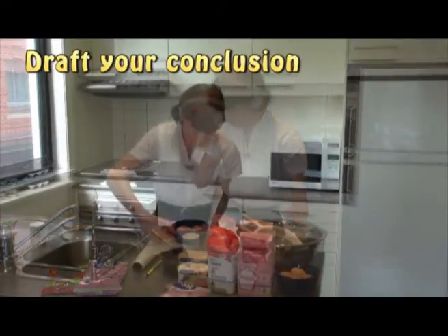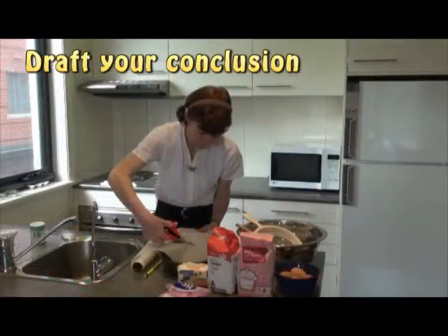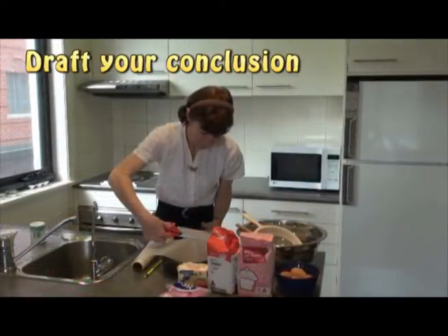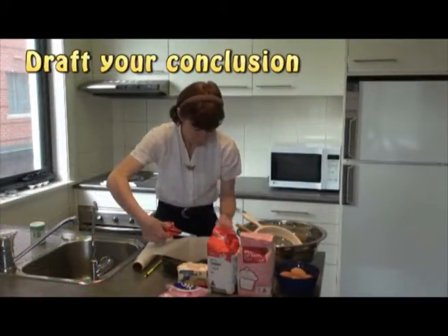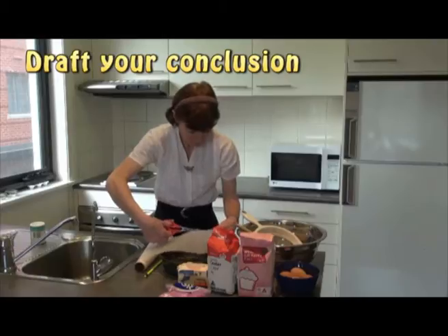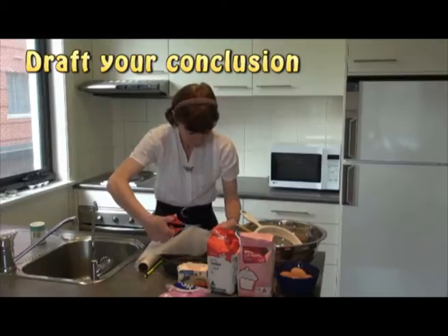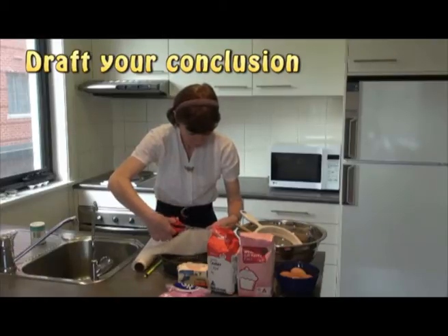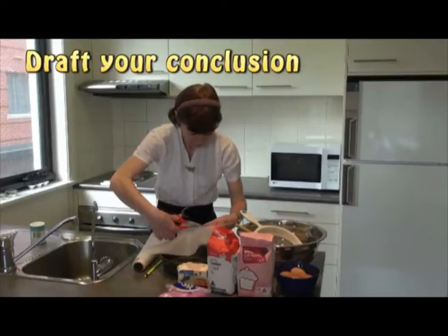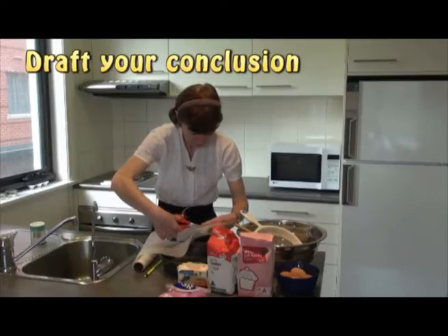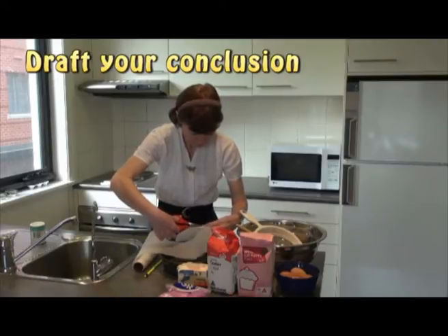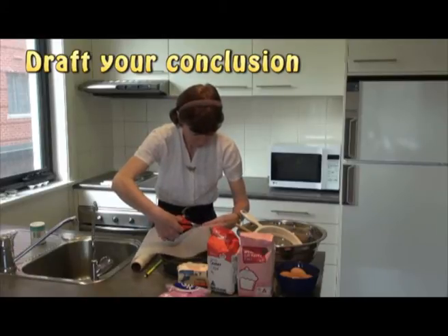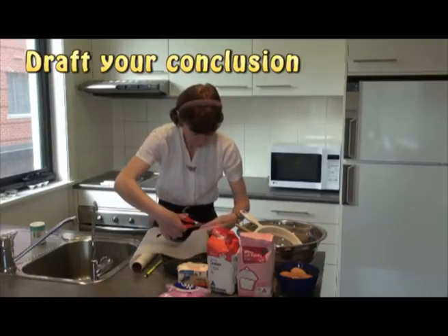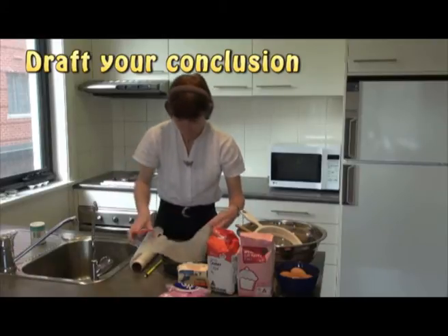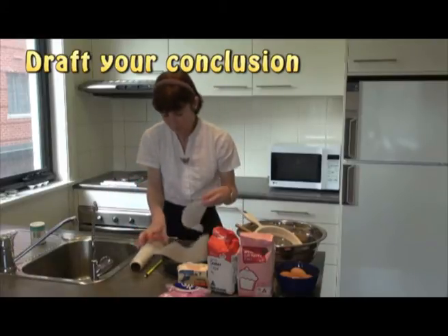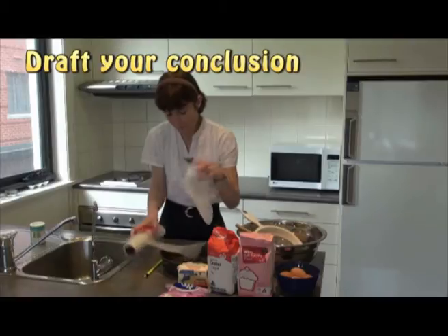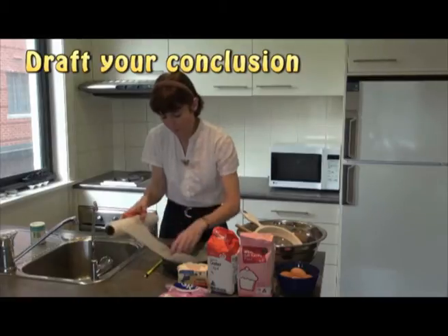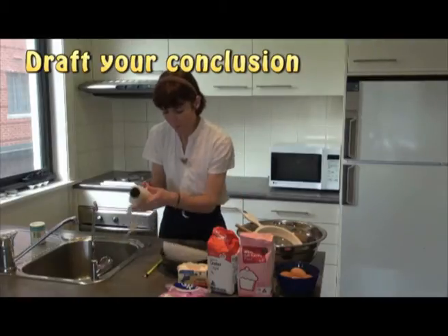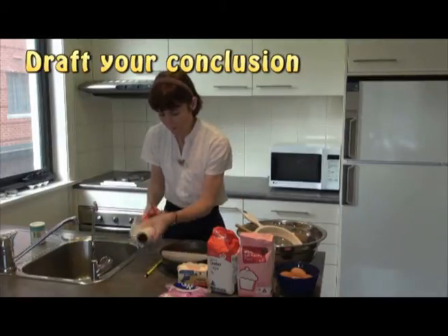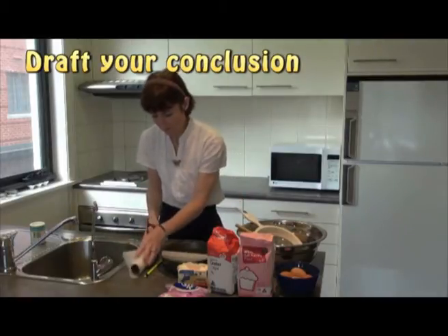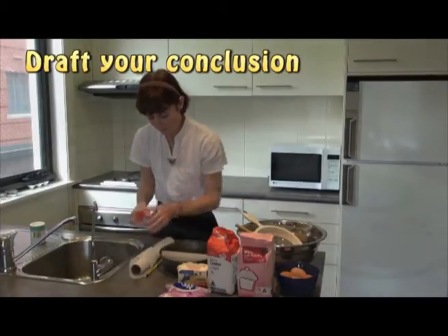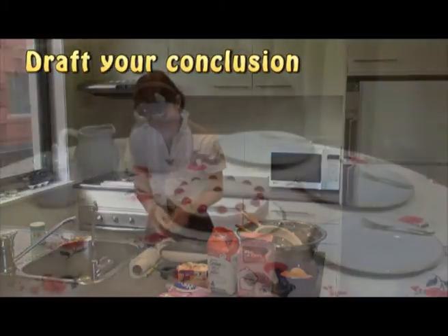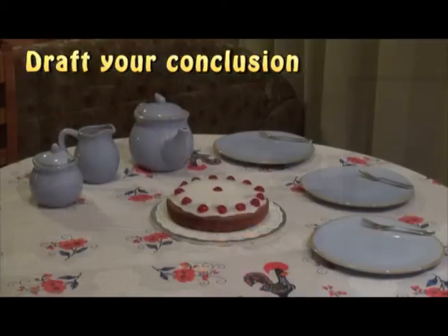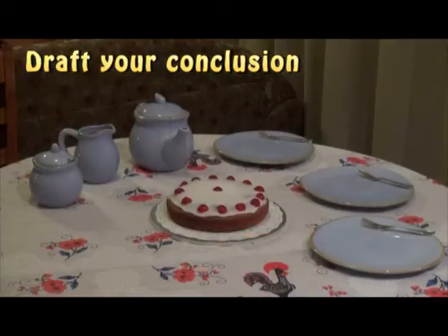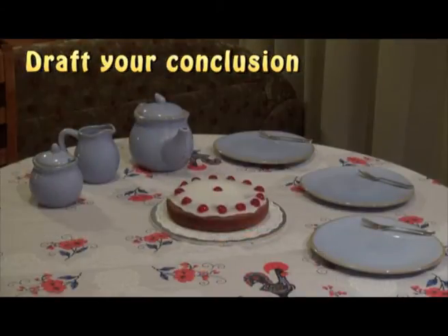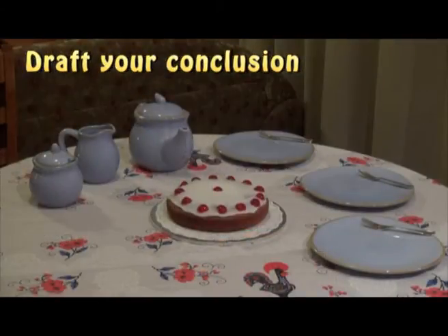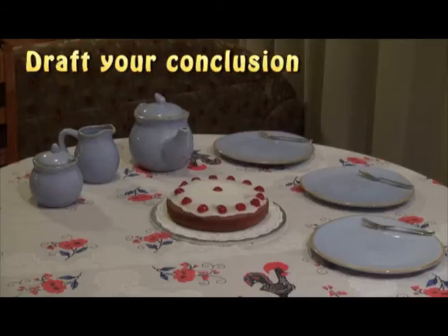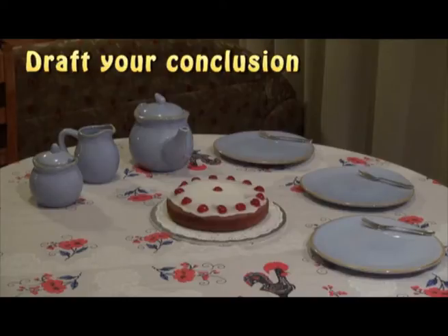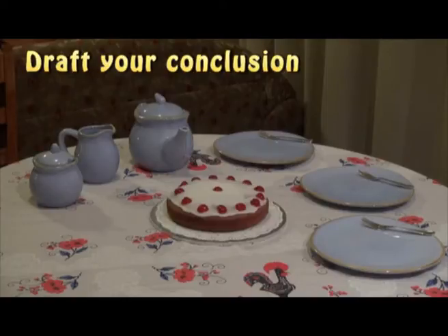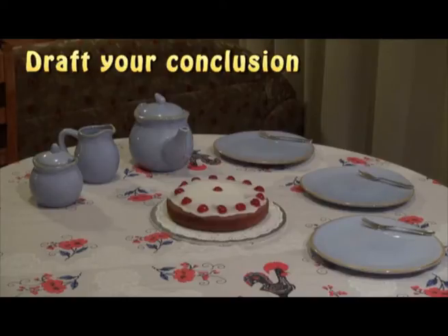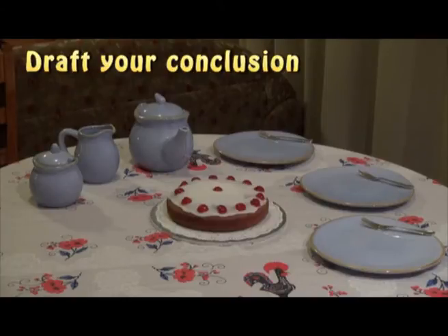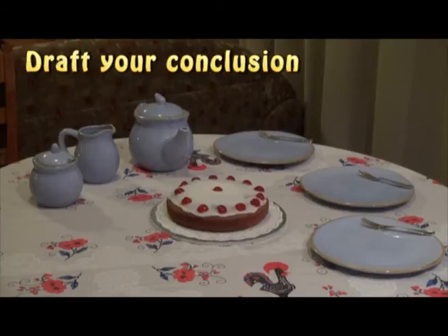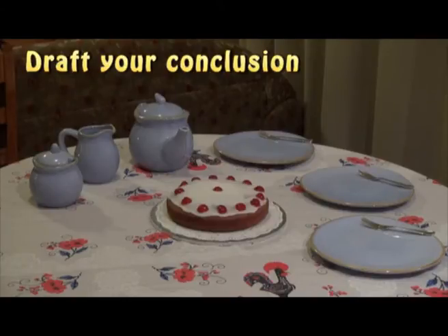Now draft your conclusion. How will everything finish? What are you aiming for? What final impression do you want your reader to have? It might seem strange to start by writing a conclusion, but unless you know where you're going, you can easily lose direction.